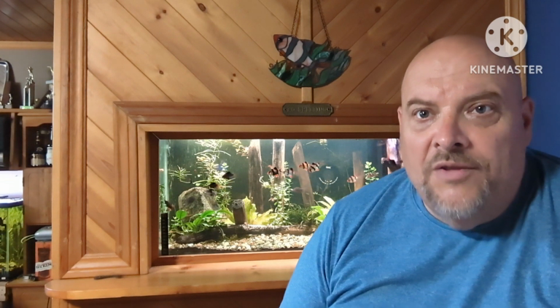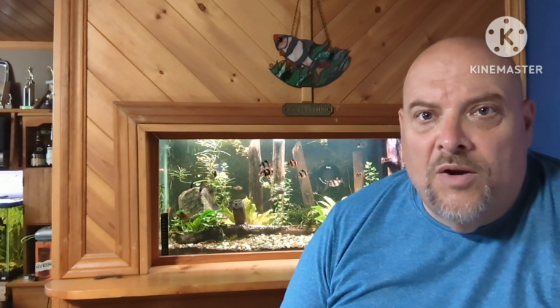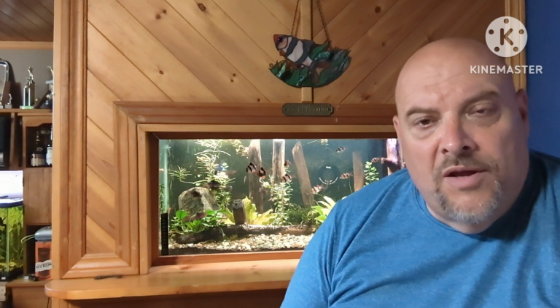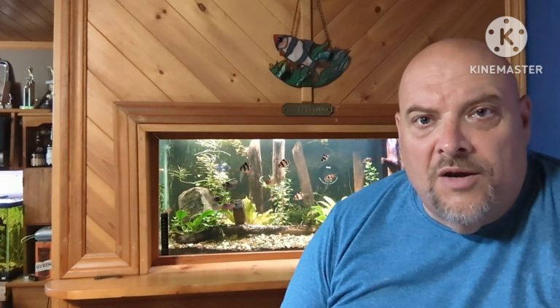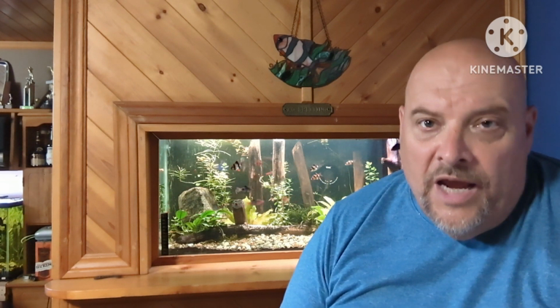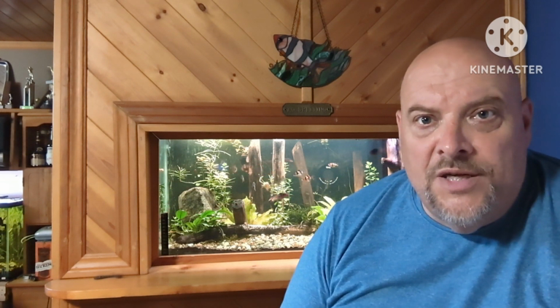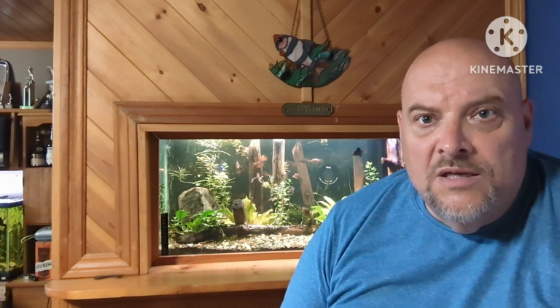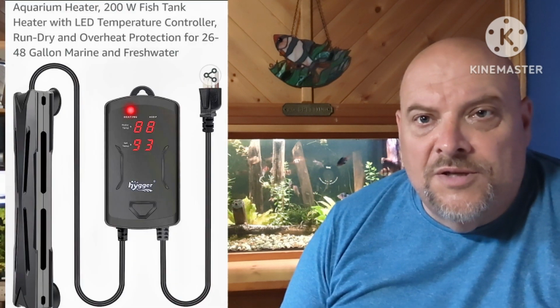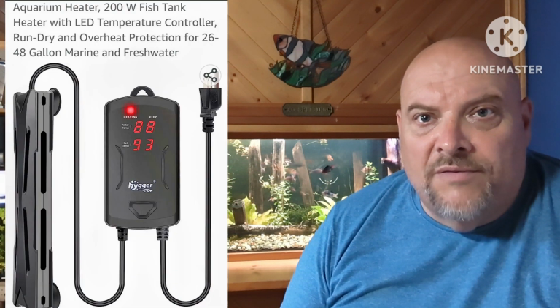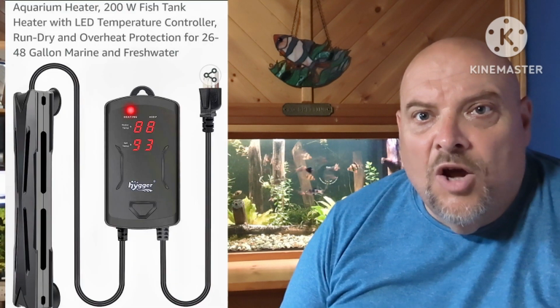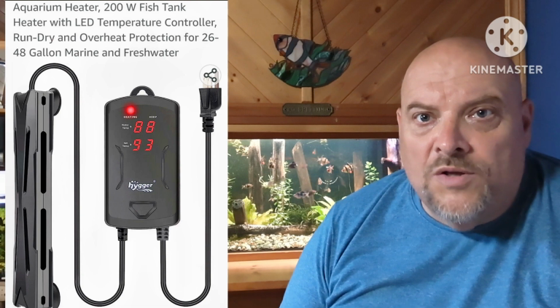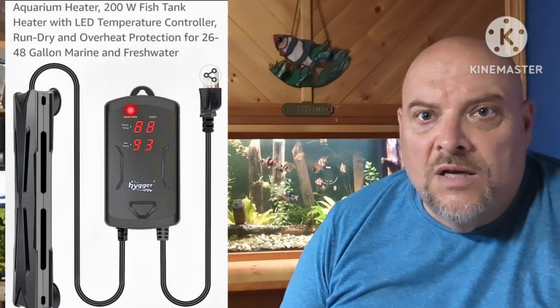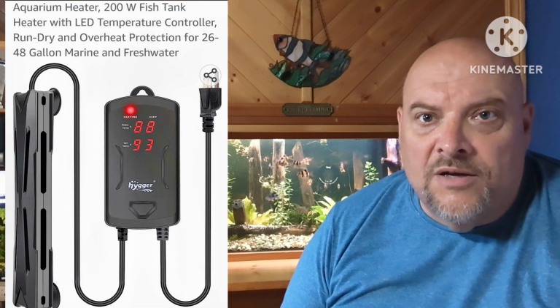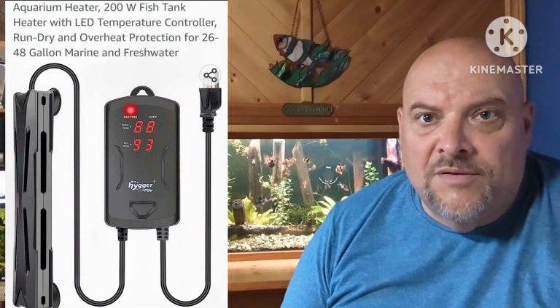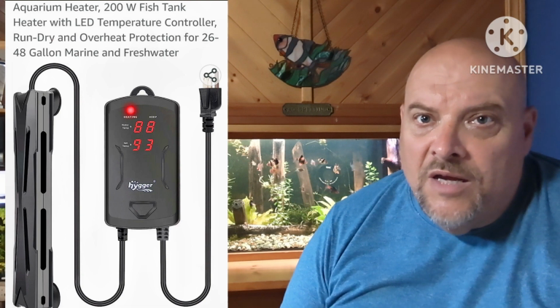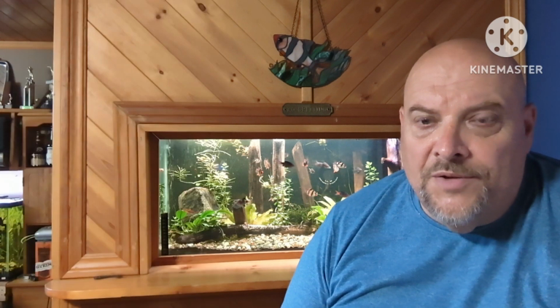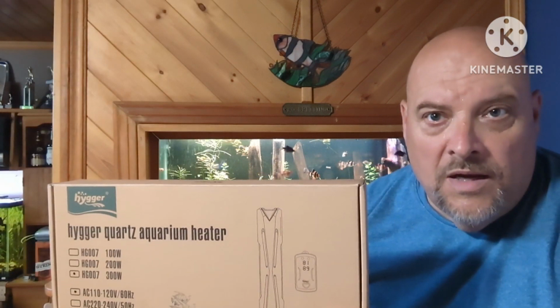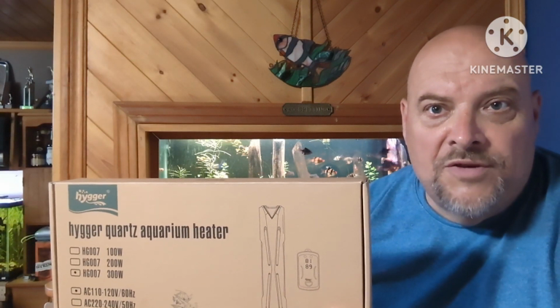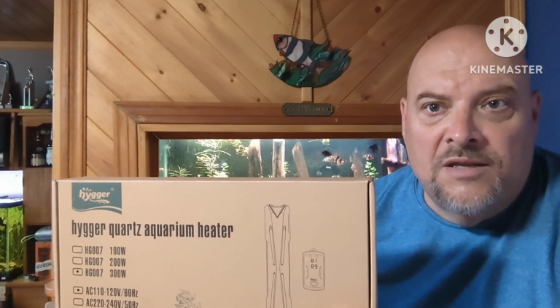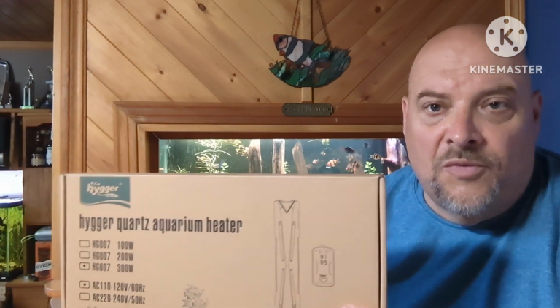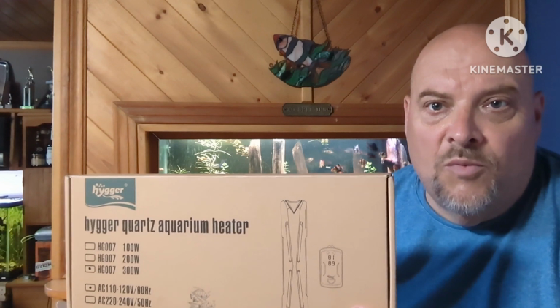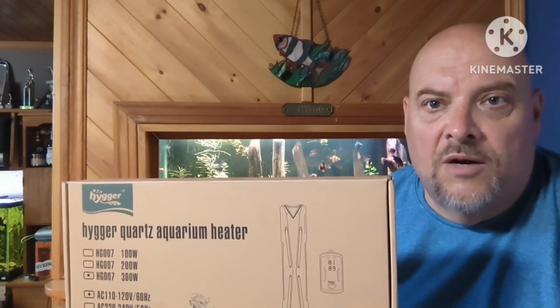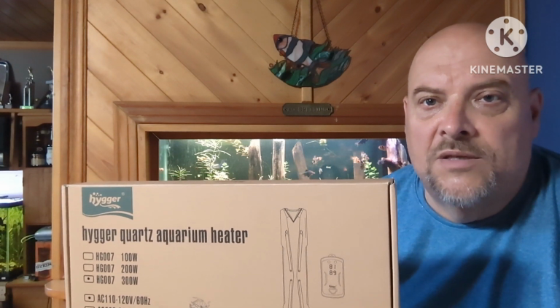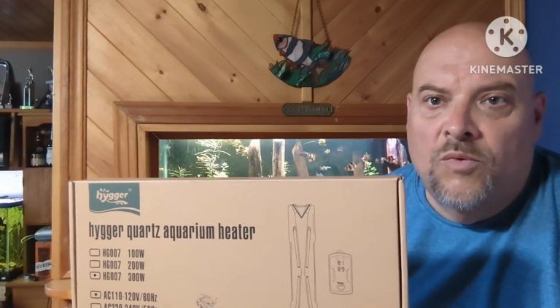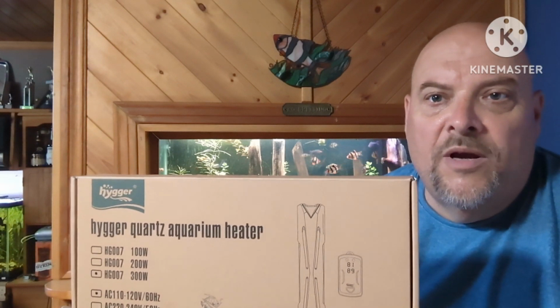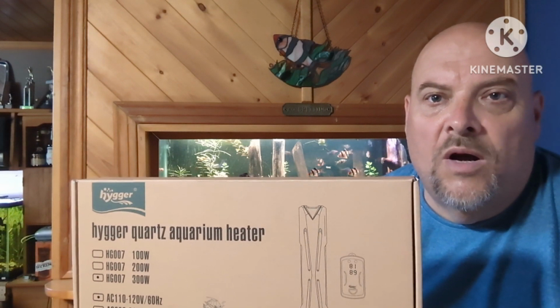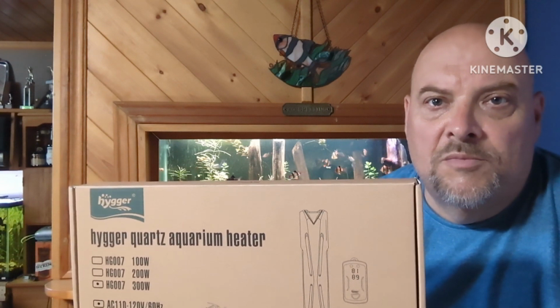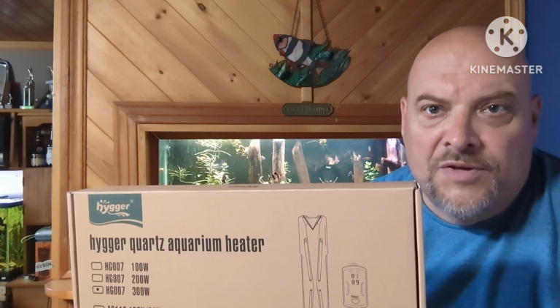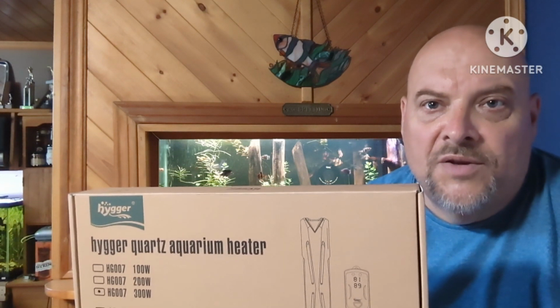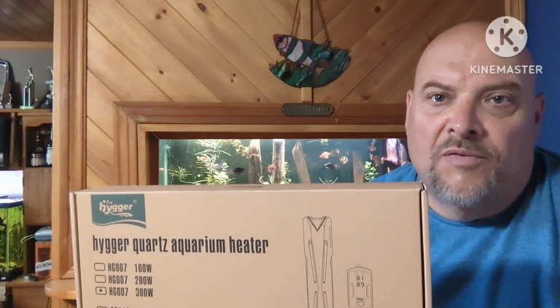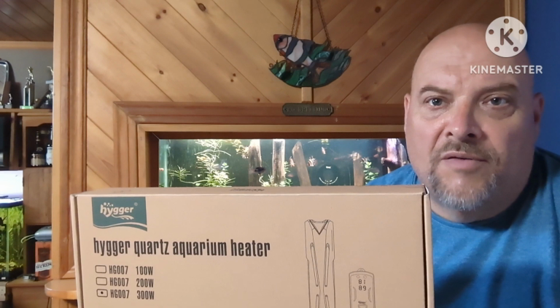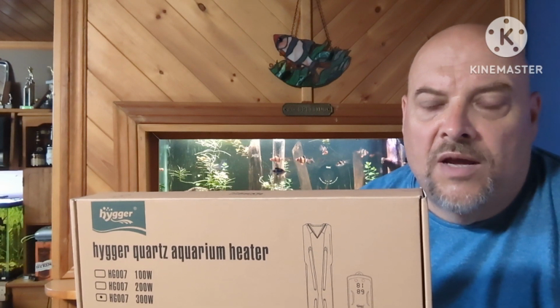And this is where the Heiger HG007 quartz heater comes into play. I've selected the 300 watt heater because 300 watt is the perfect size for a 55 gallon tank.